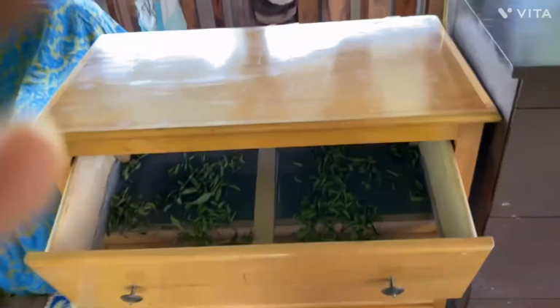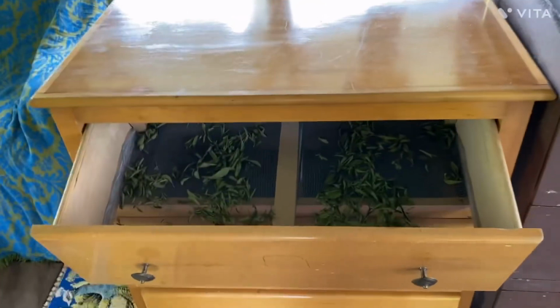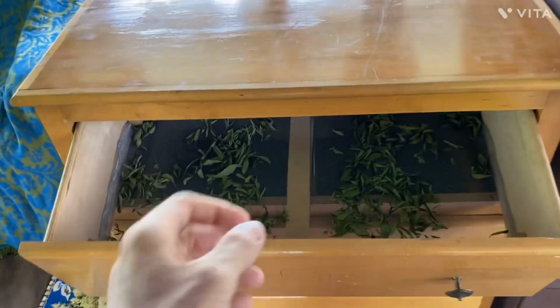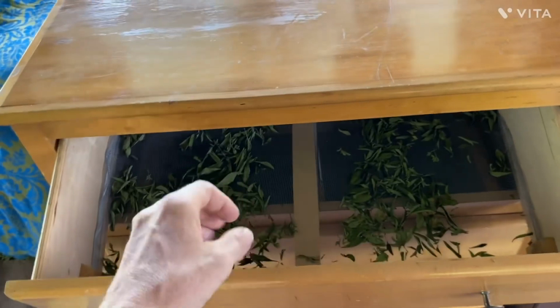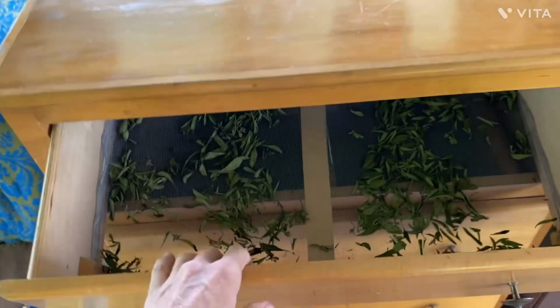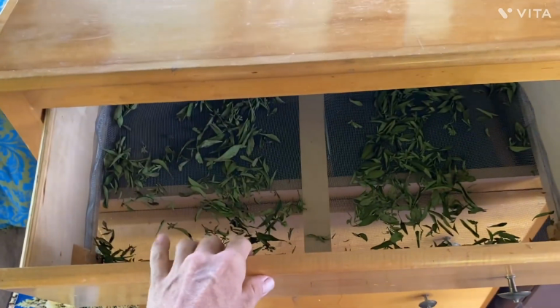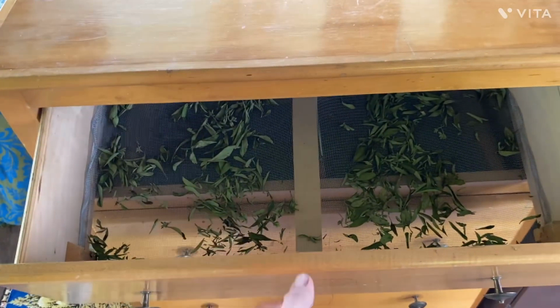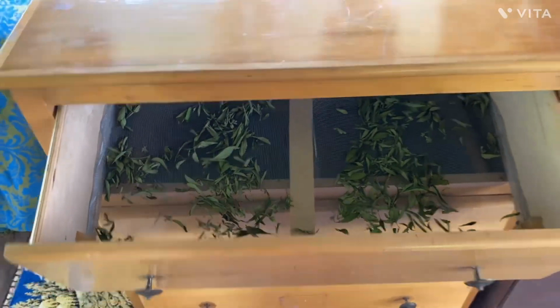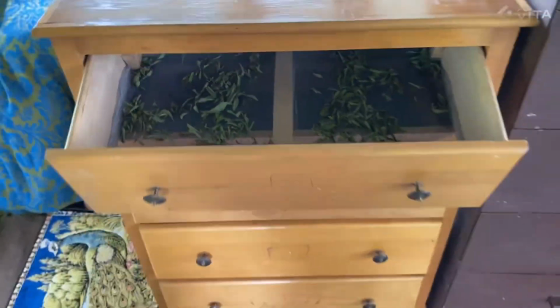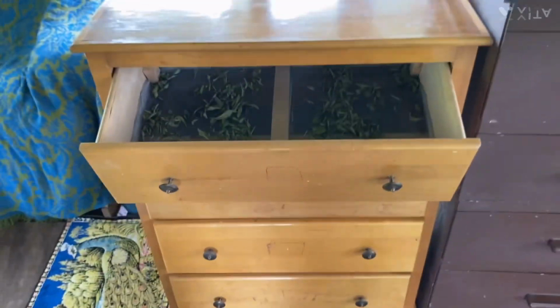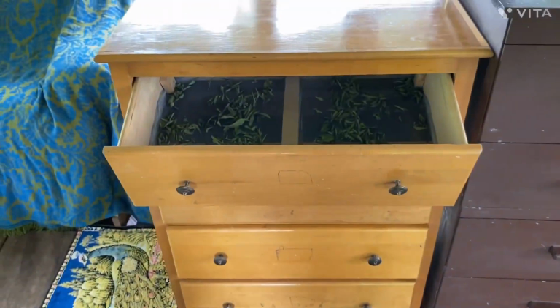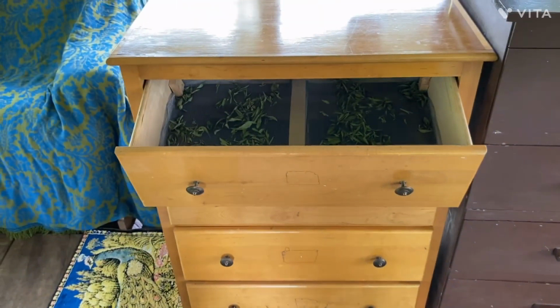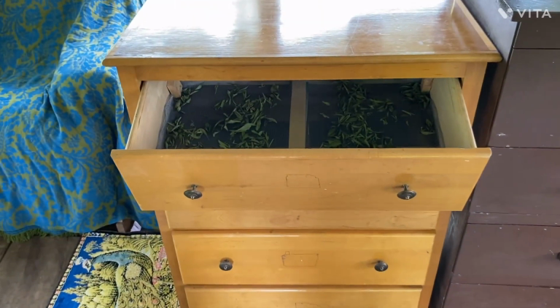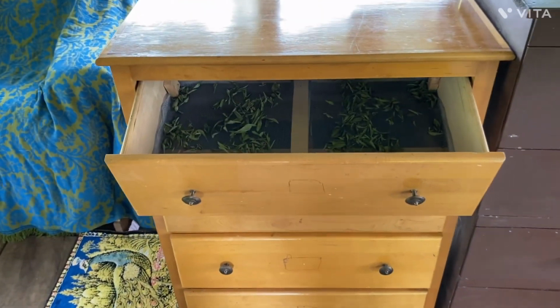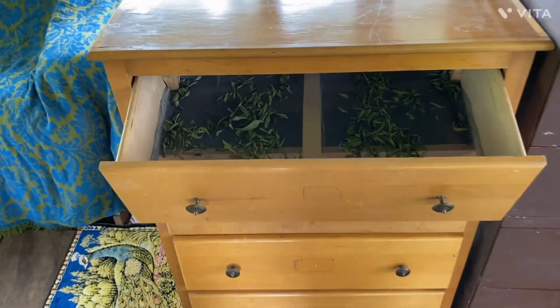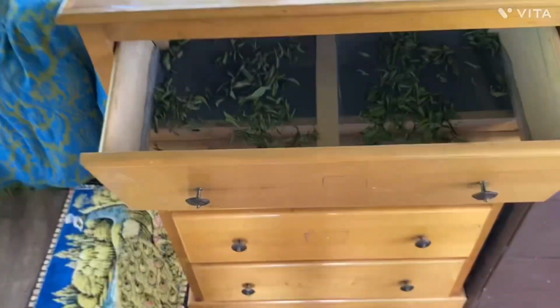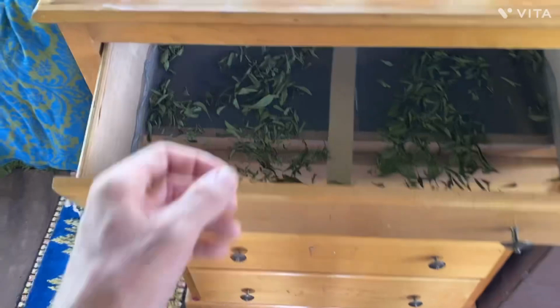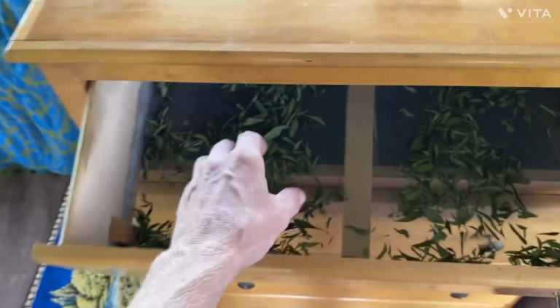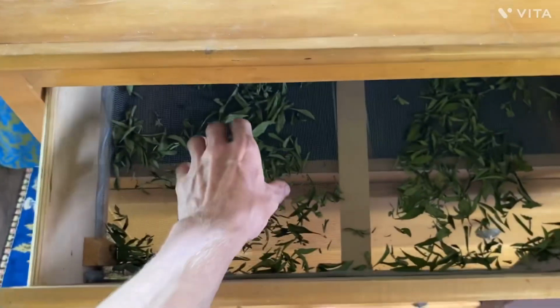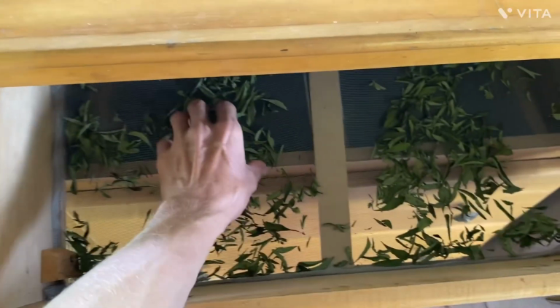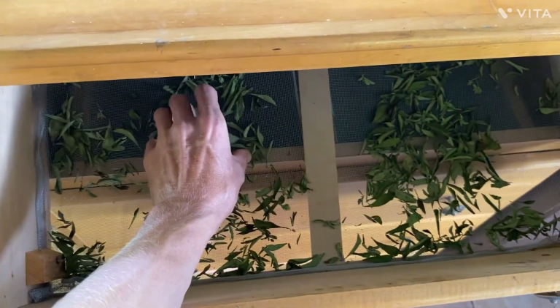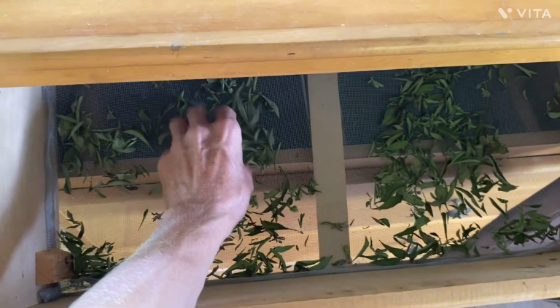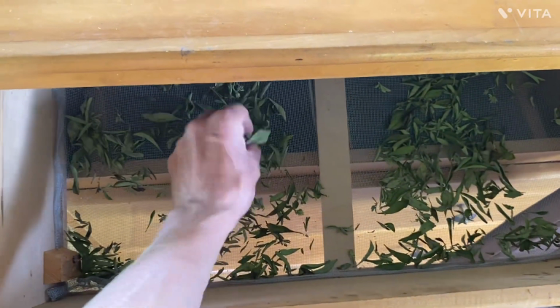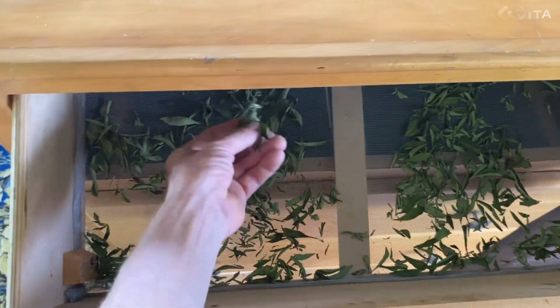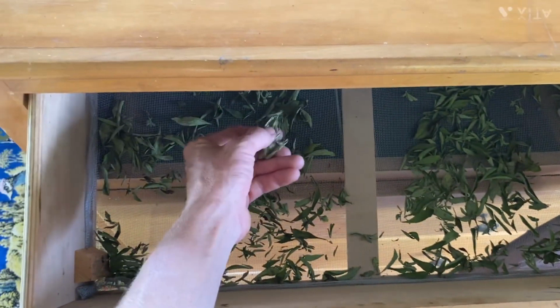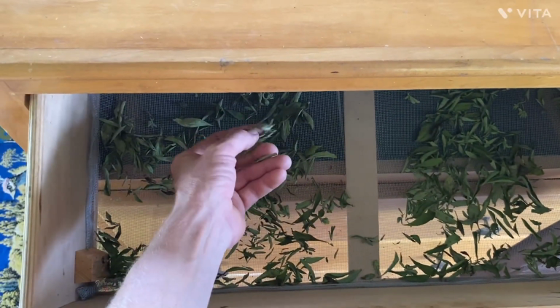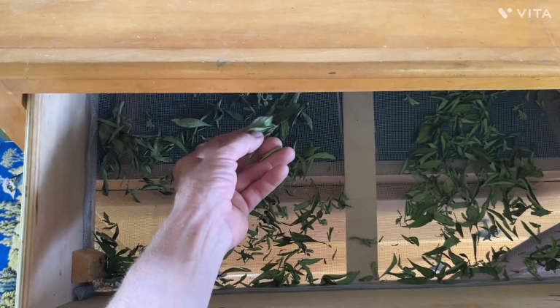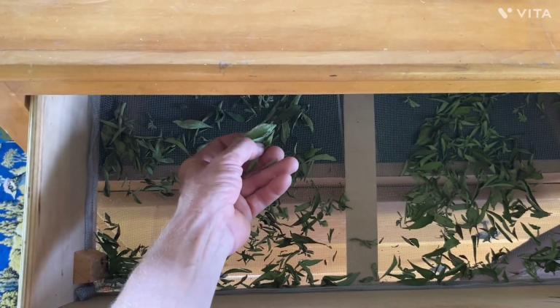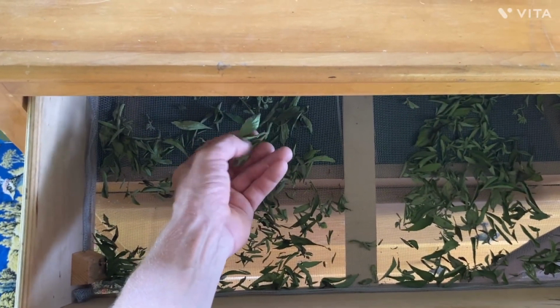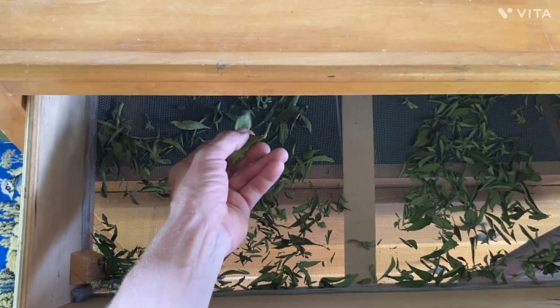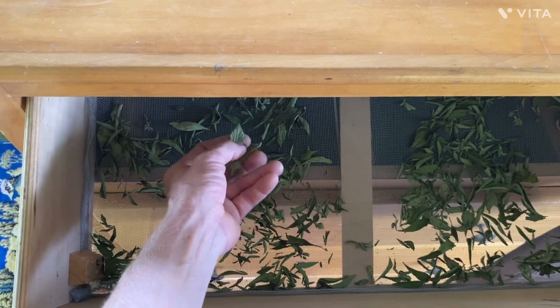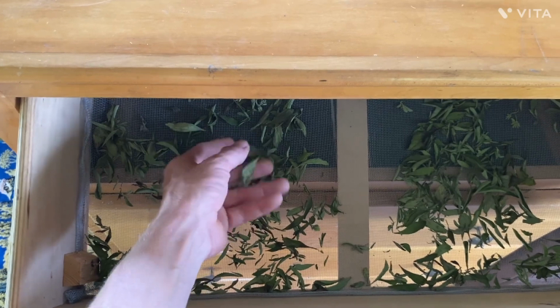We have some stevia in our dresser that we've converted into an herb and spice dryer. We put the stevia in the dresser yesterday, and it's dry and ready to come out of the dryer.